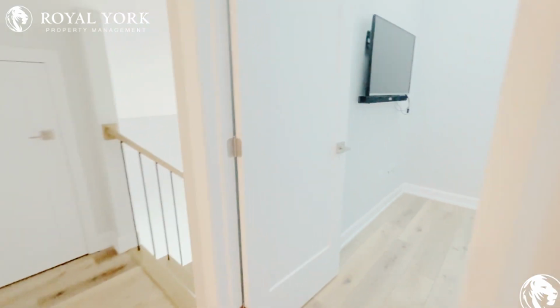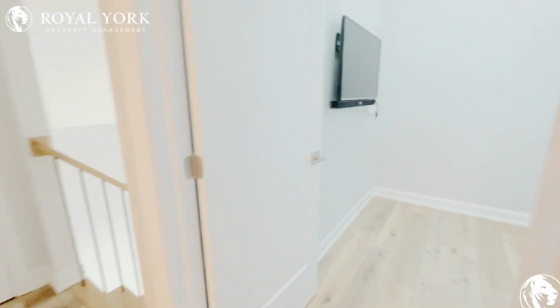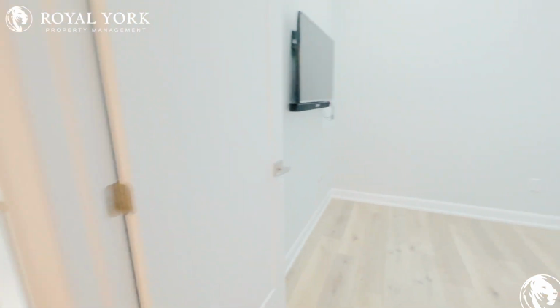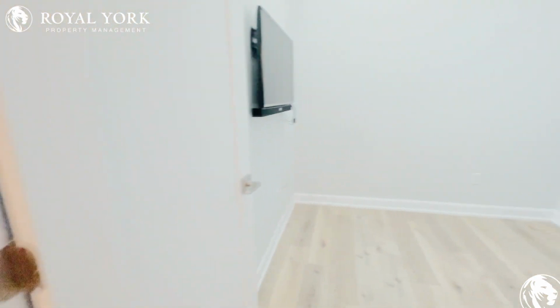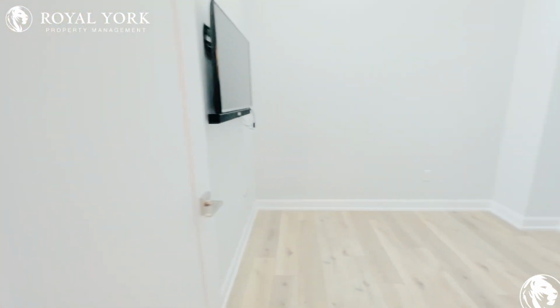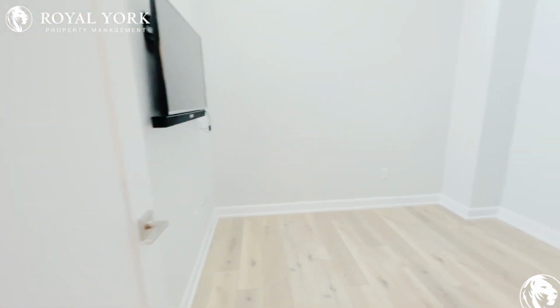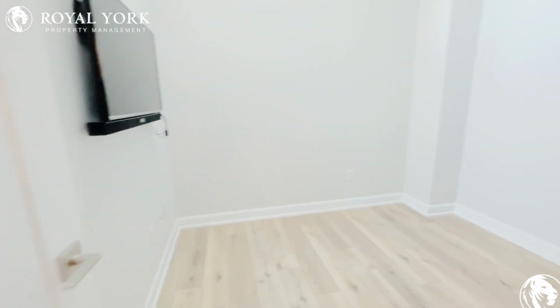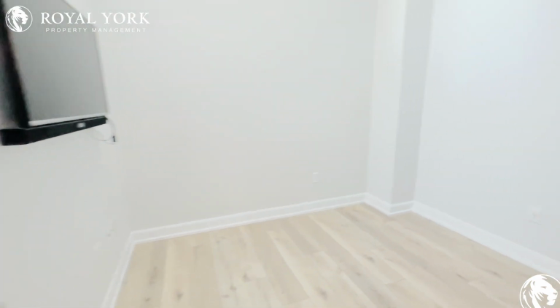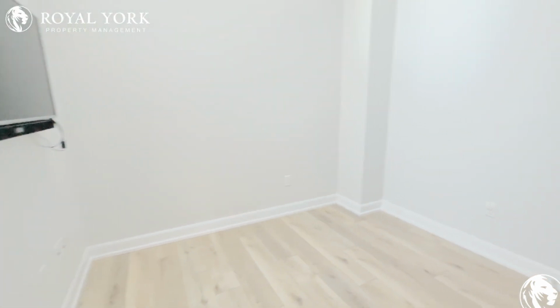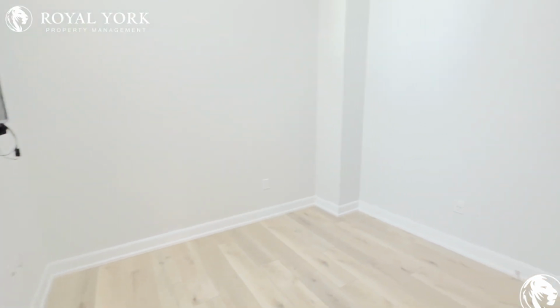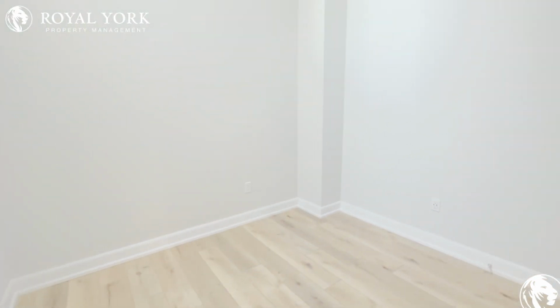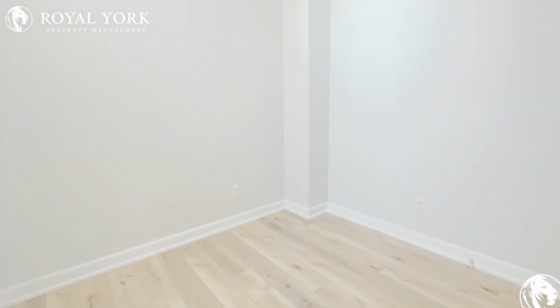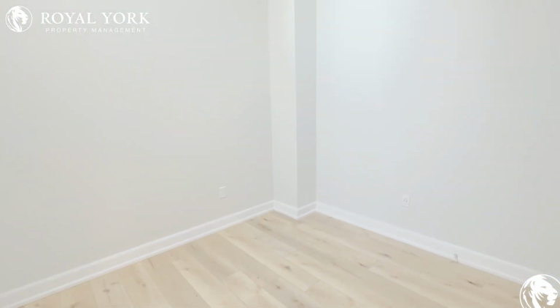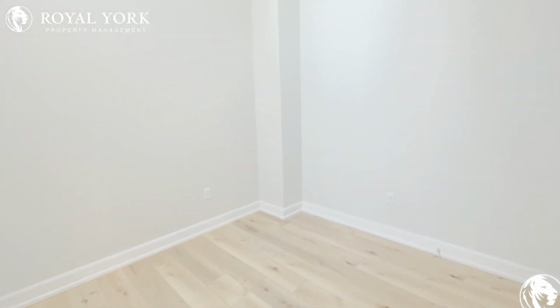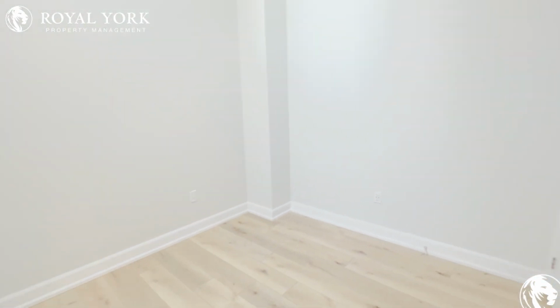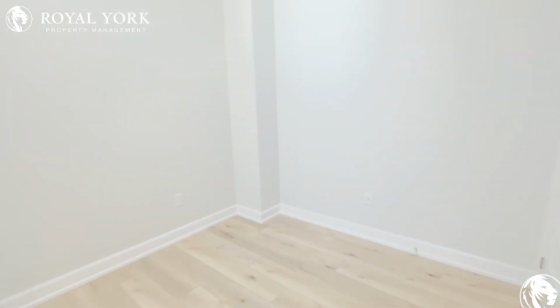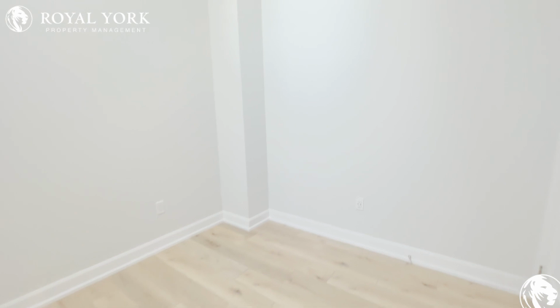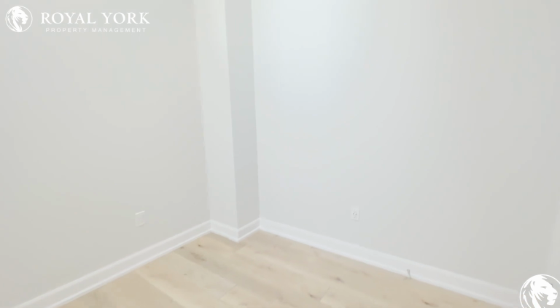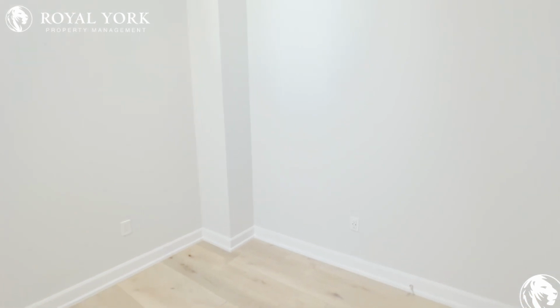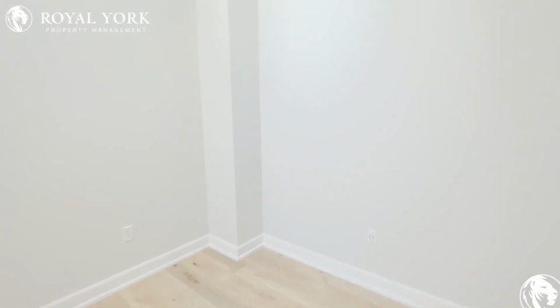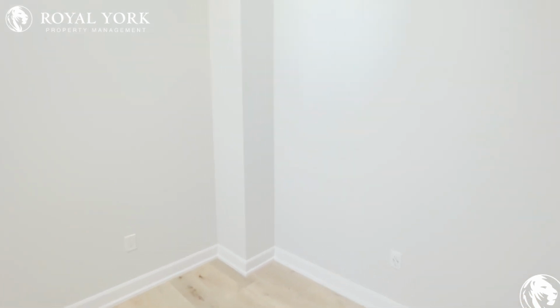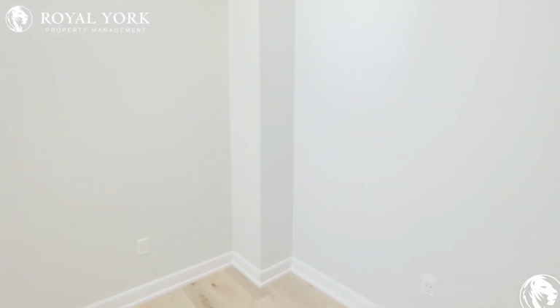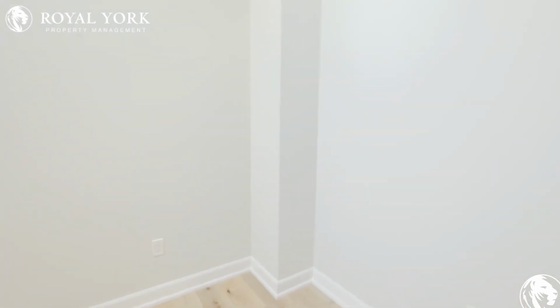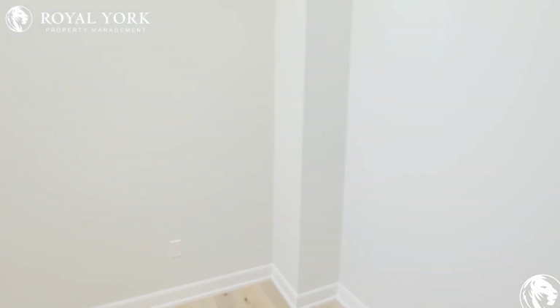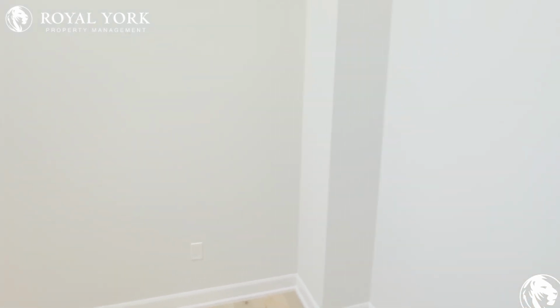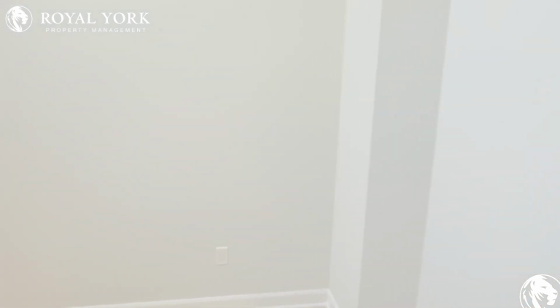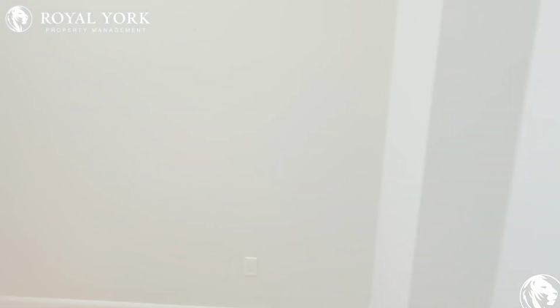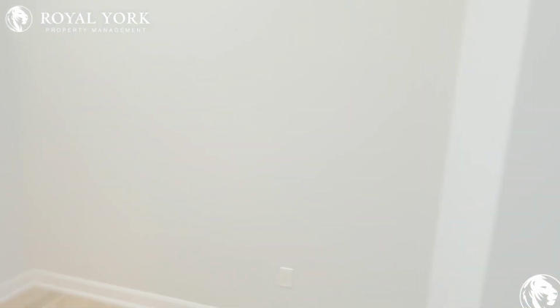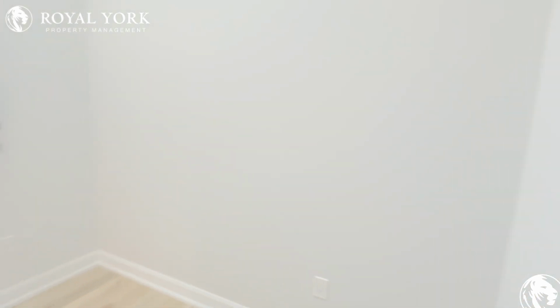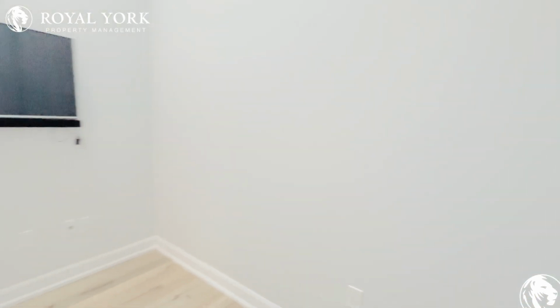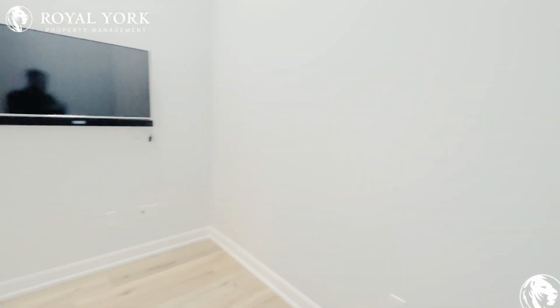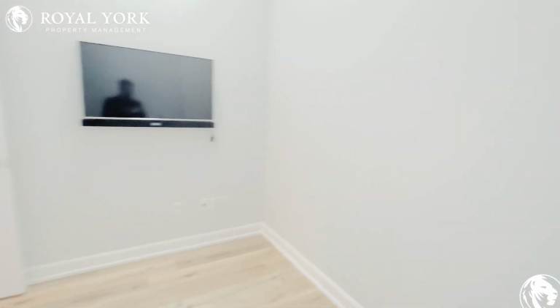And this will be the second bedroom. Another beautiful bedroom here that can fit a double-sized bed.